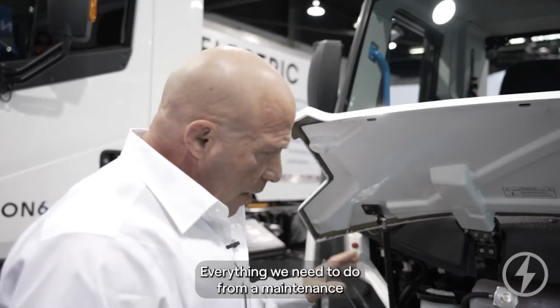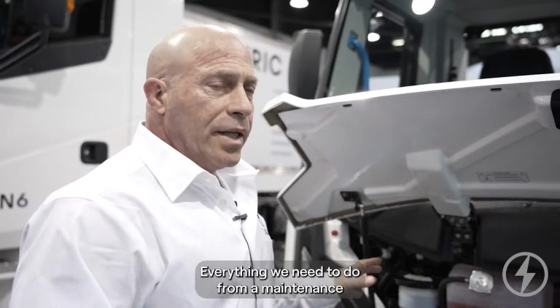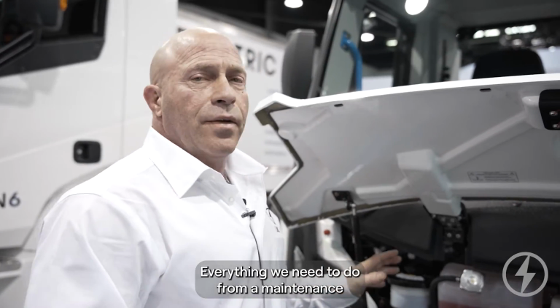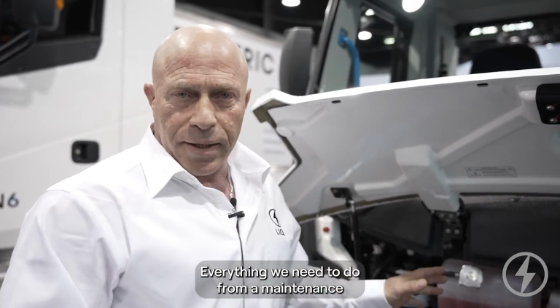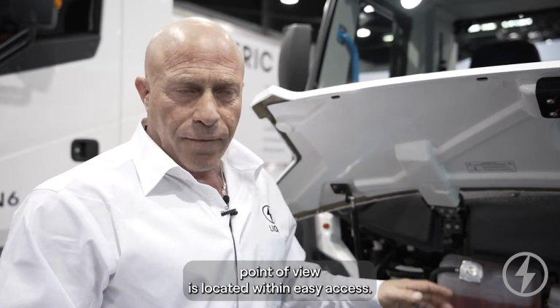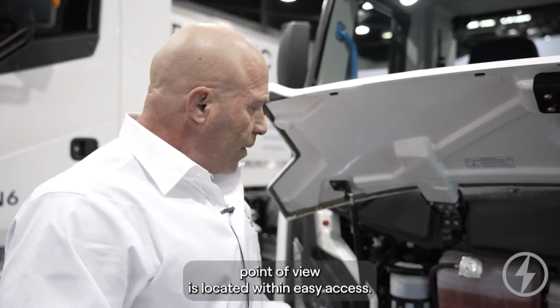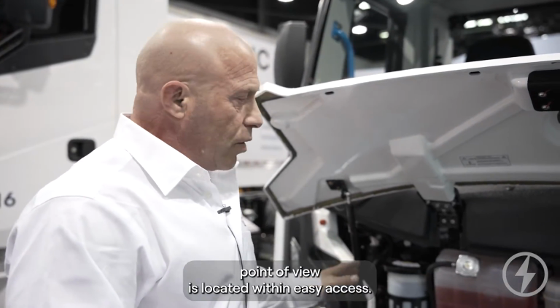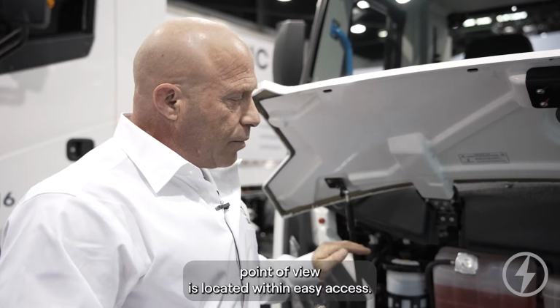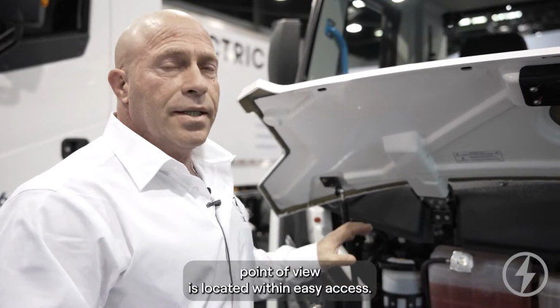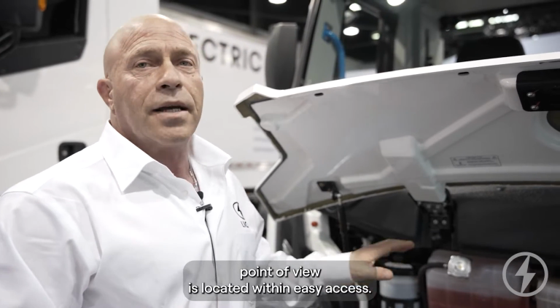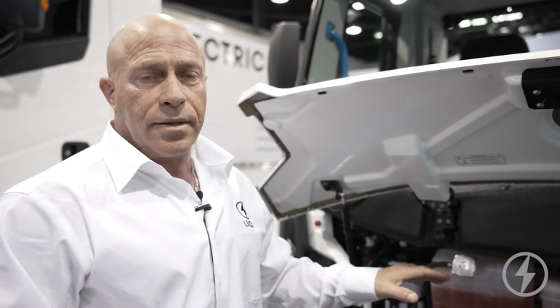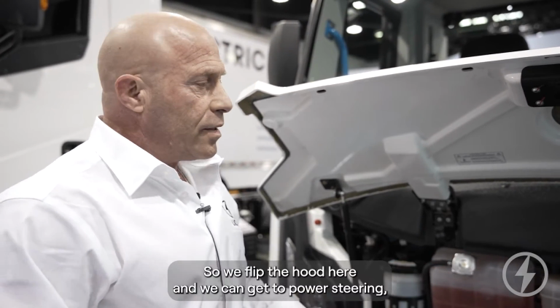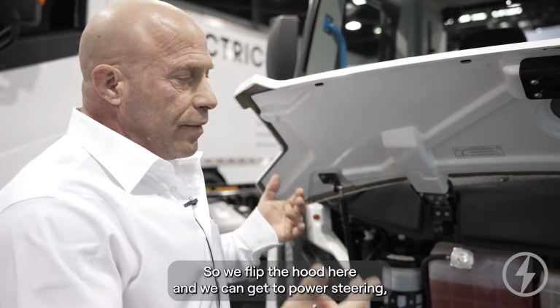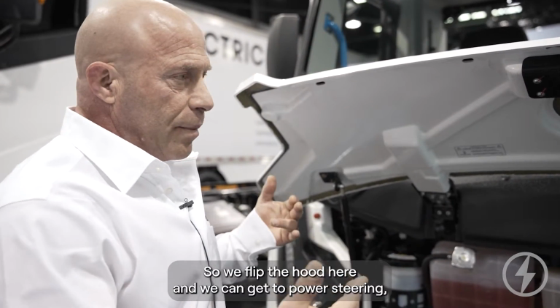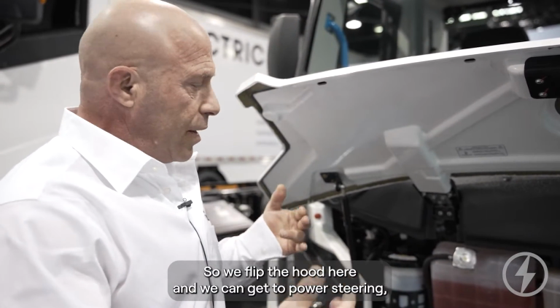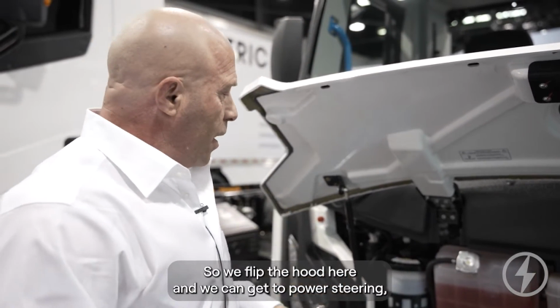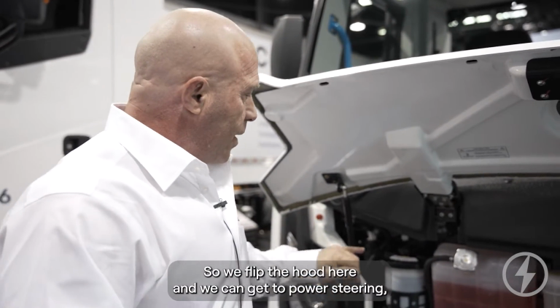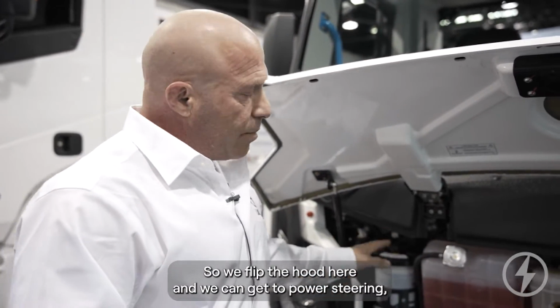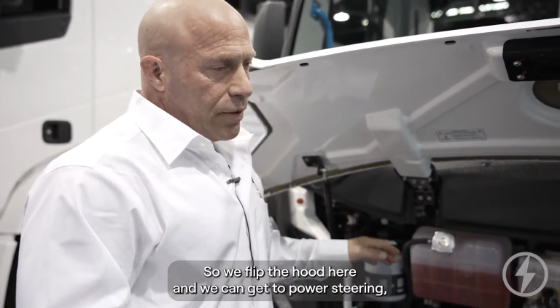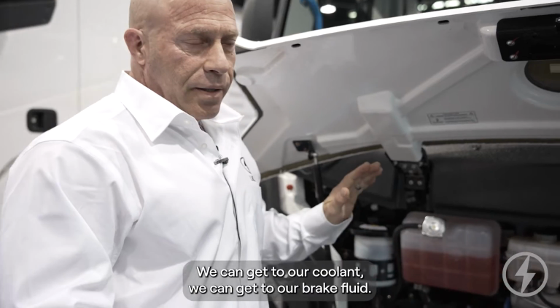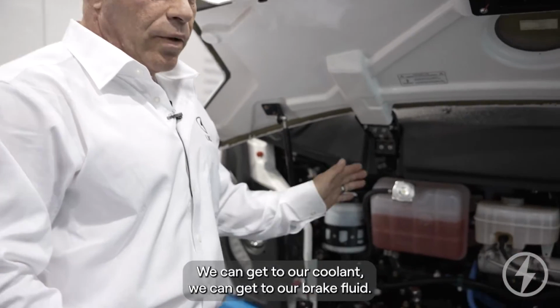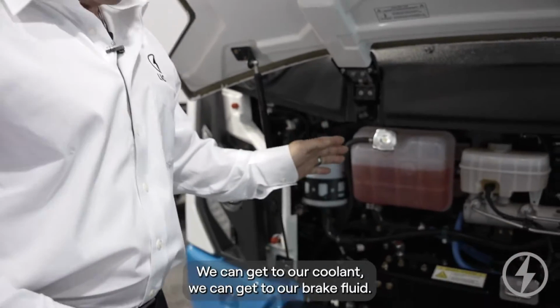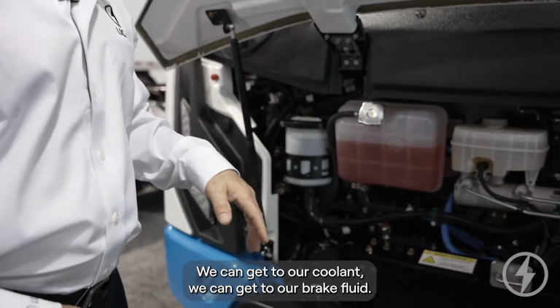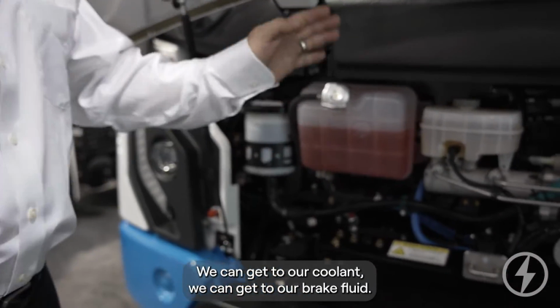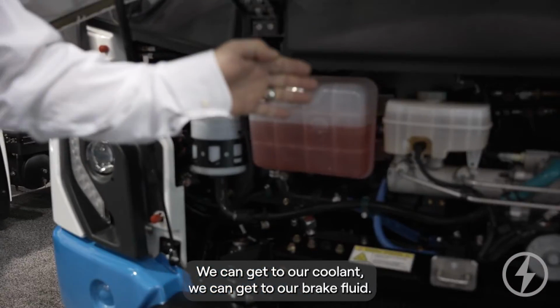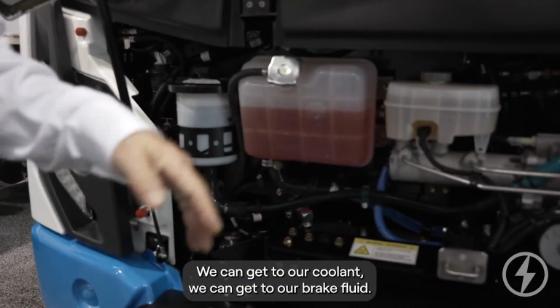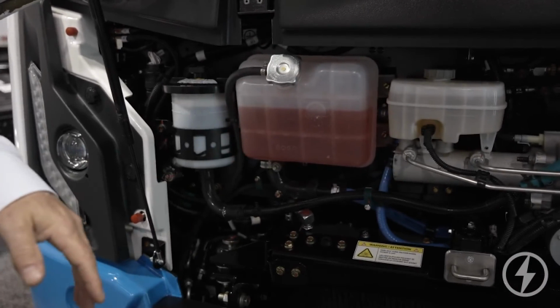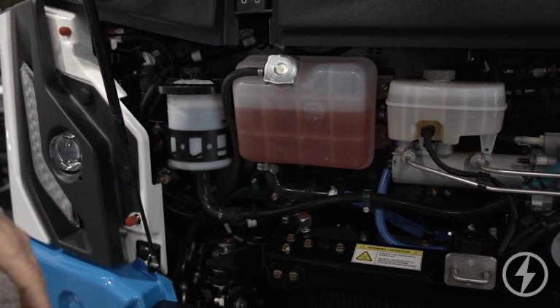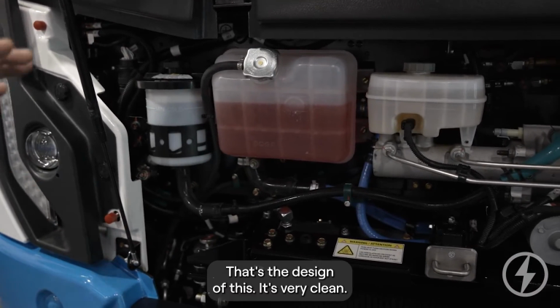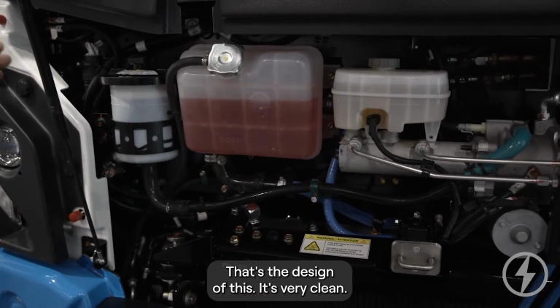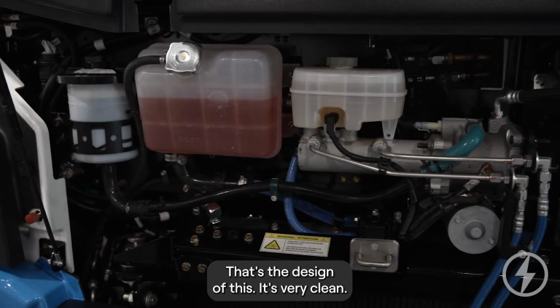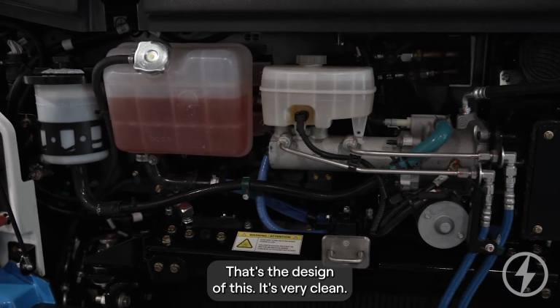Everything we need to do from a maintenance point of view is located within easy access. We flip the hood here and we can get to power steering, coolant, and brake fluids. That's the design of this — it's very clean.